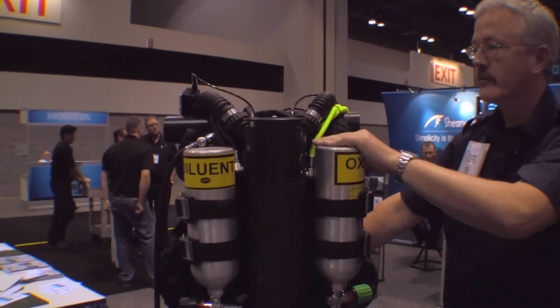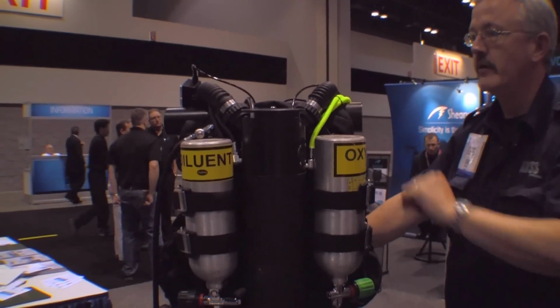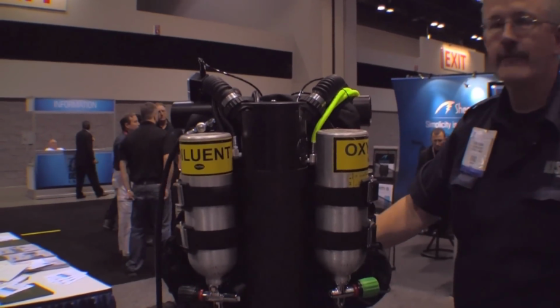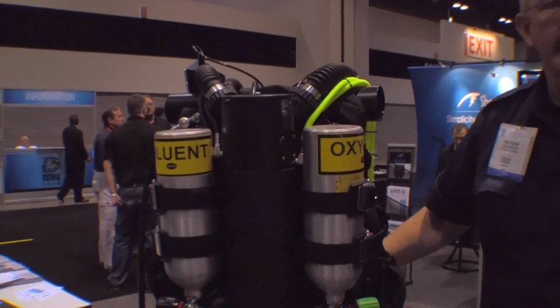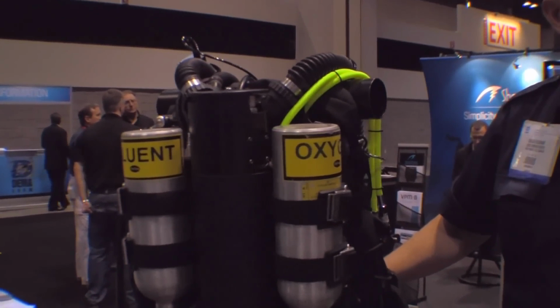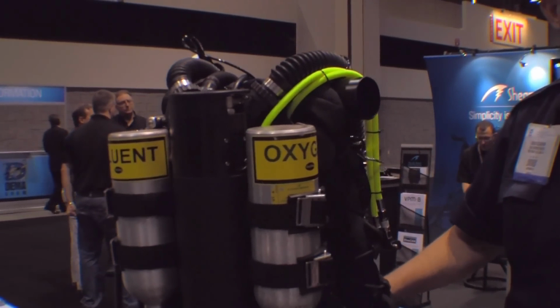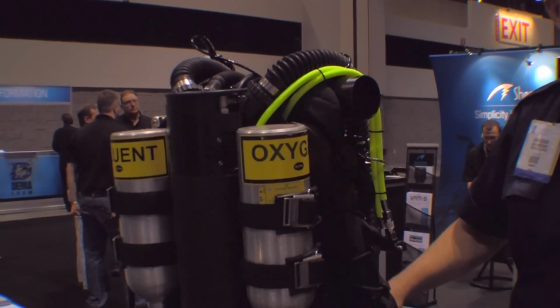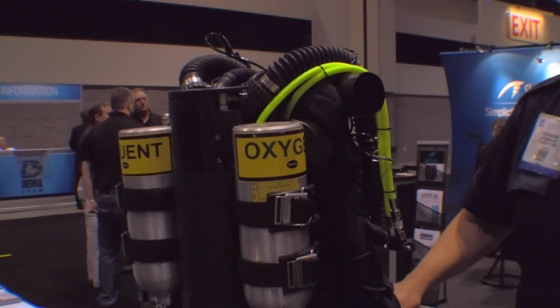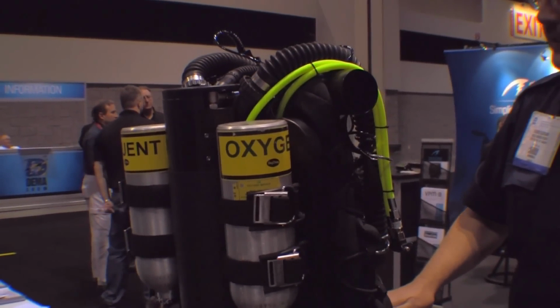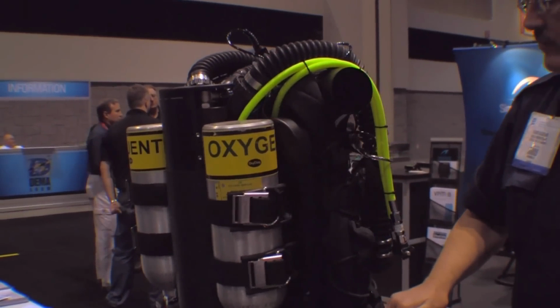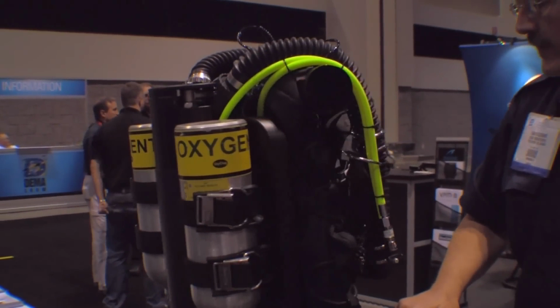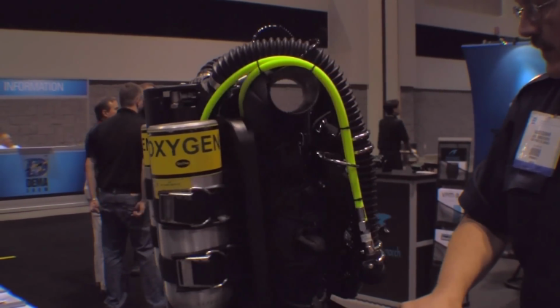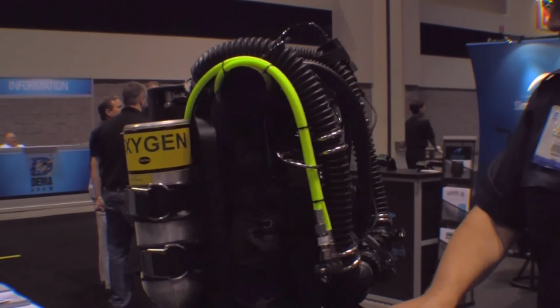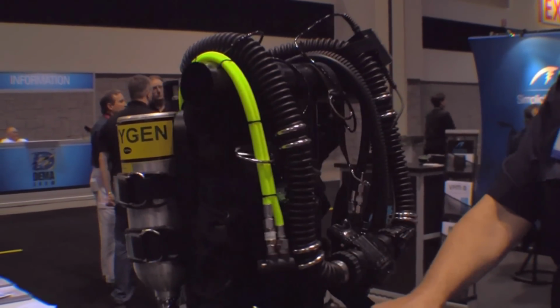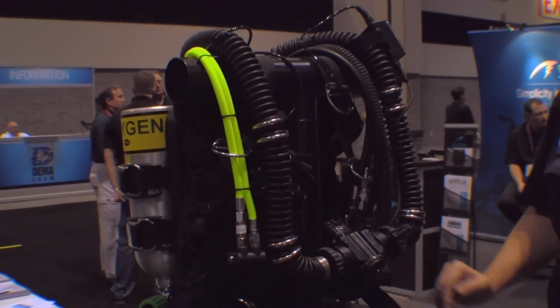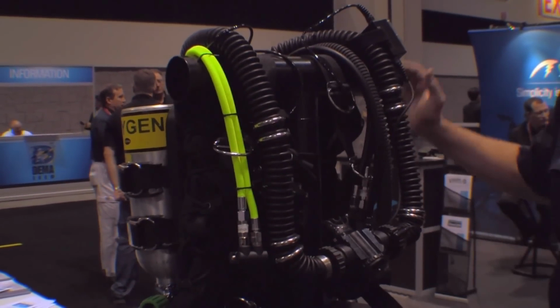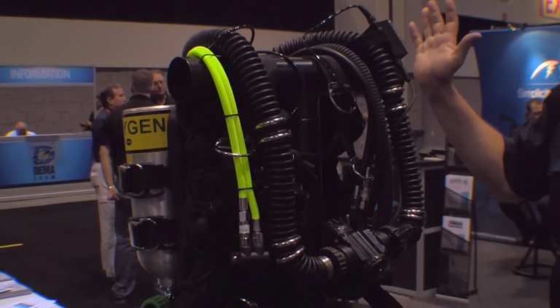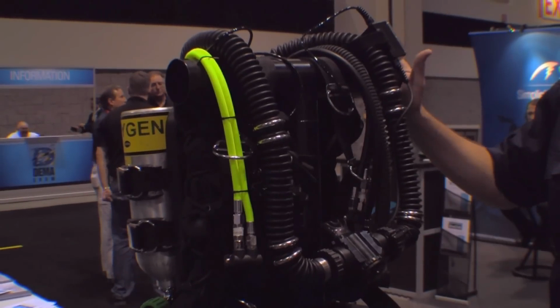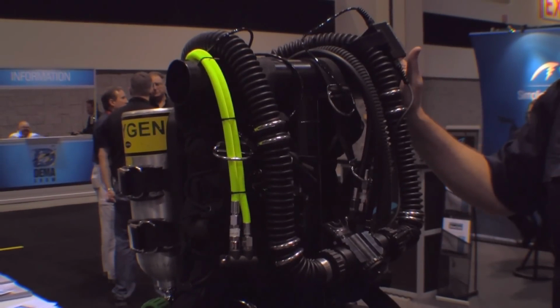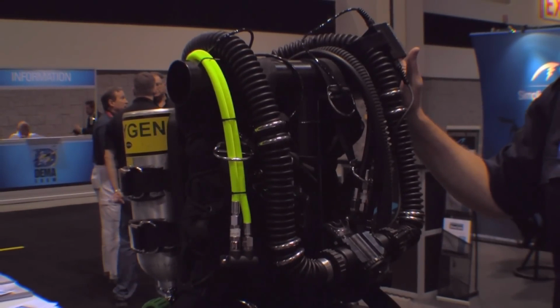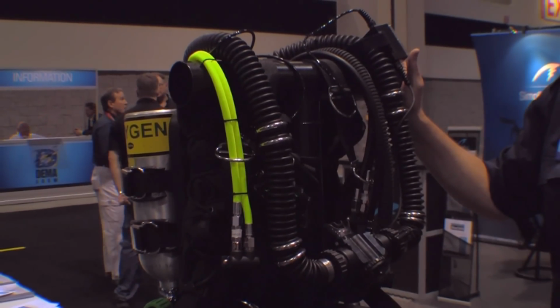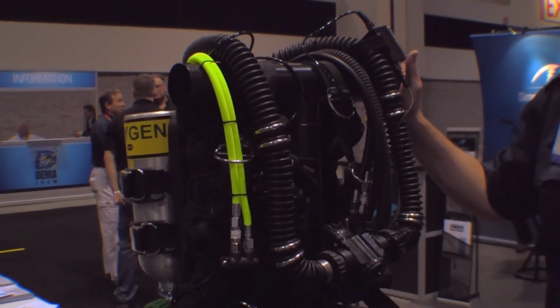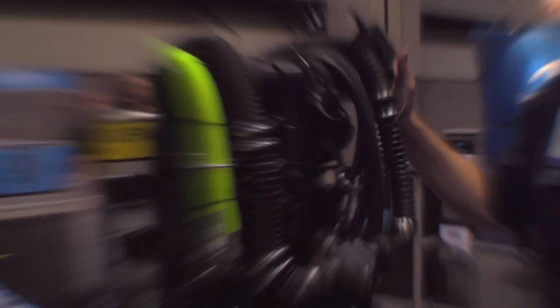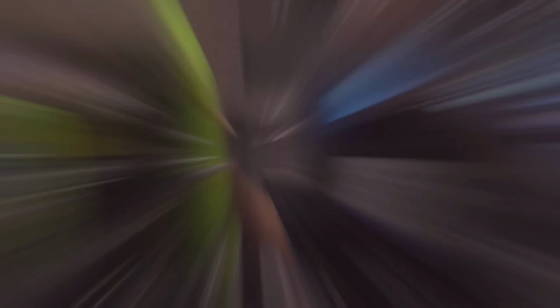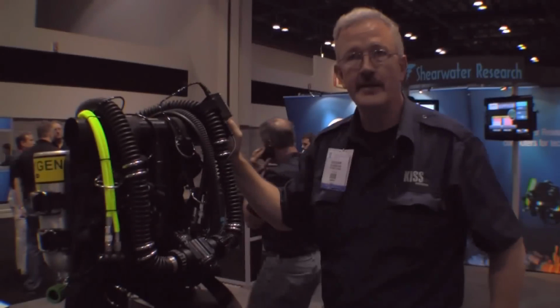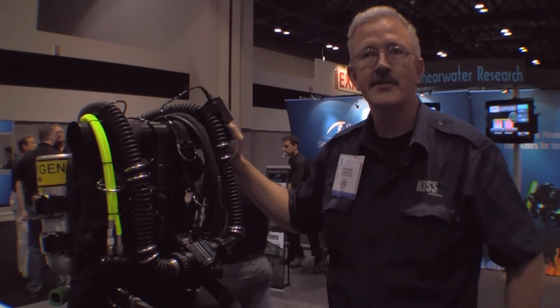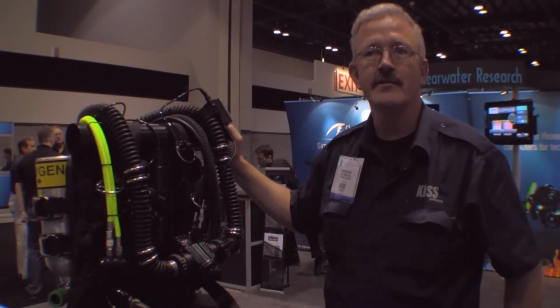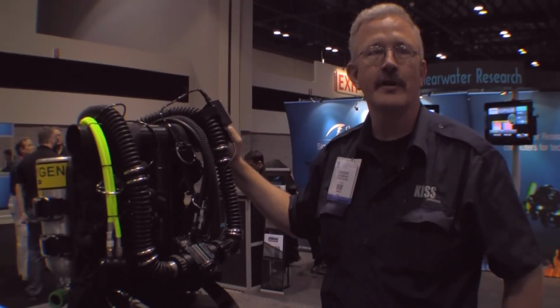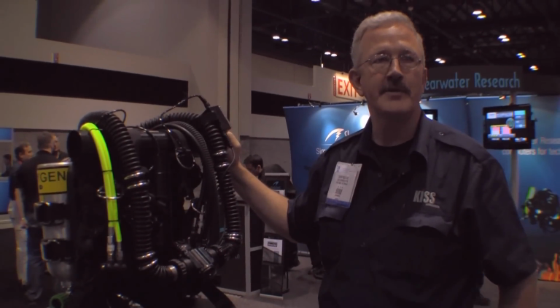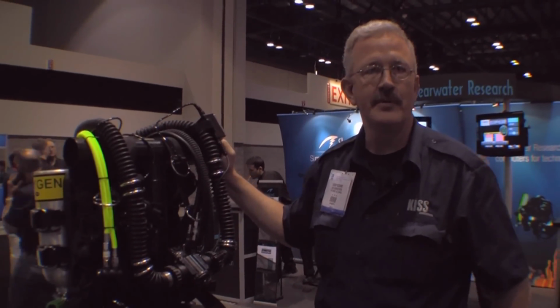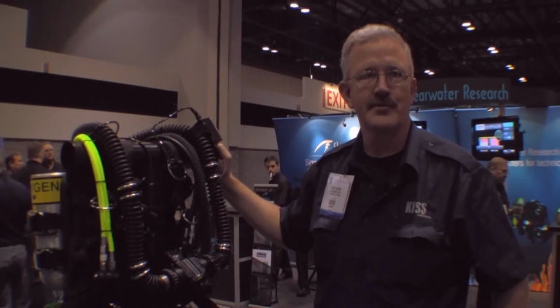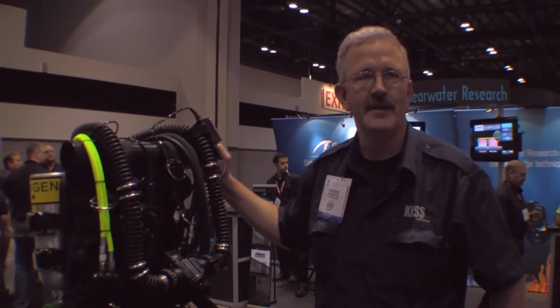It's a great unit — very rugged, easier to maintain, user-maintainable, and fun to dive. And KISS stands for Keep It Simple and Streamlined.